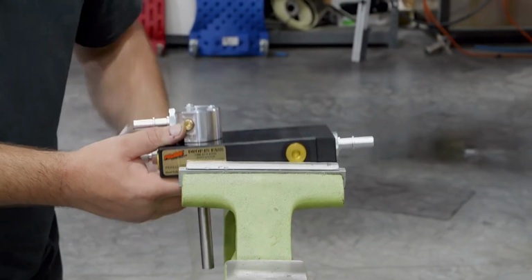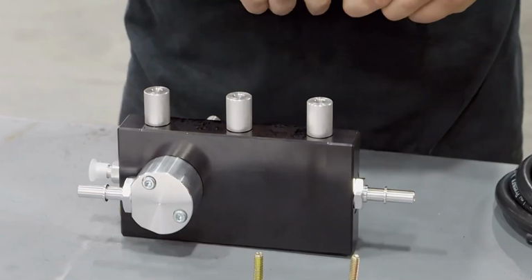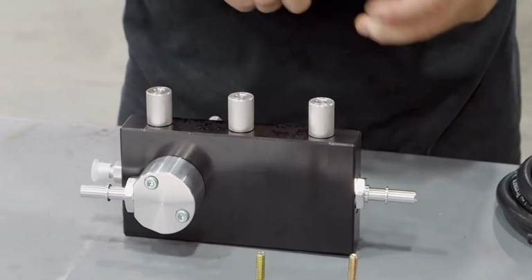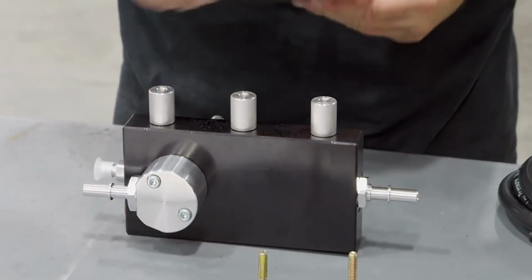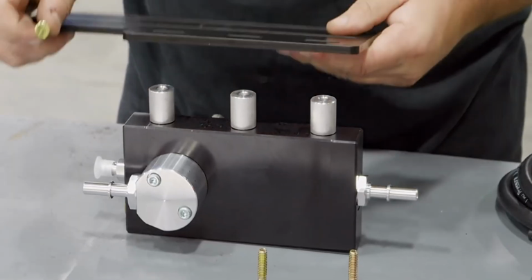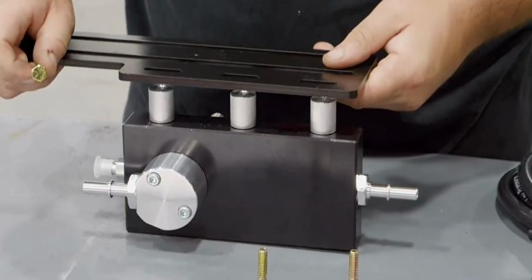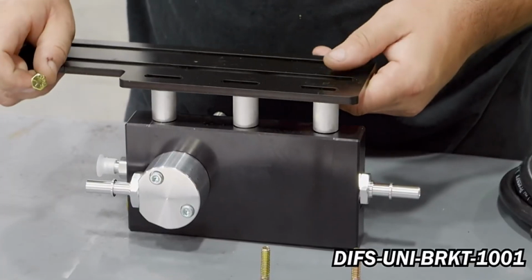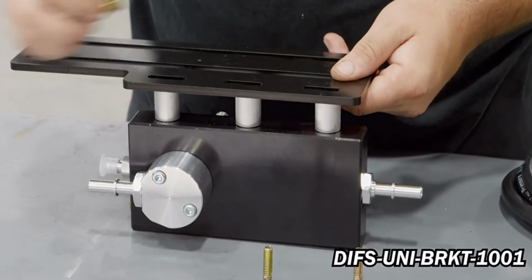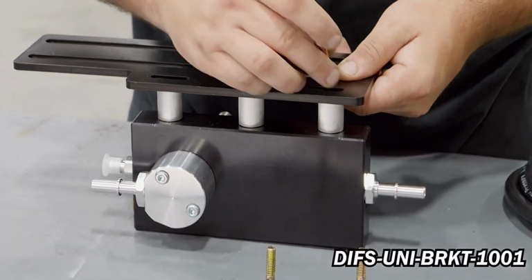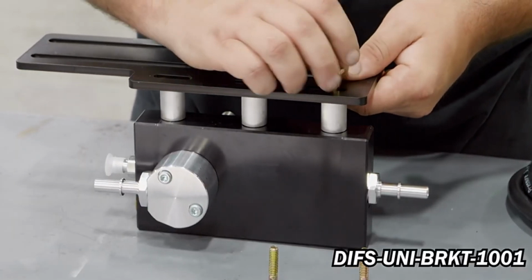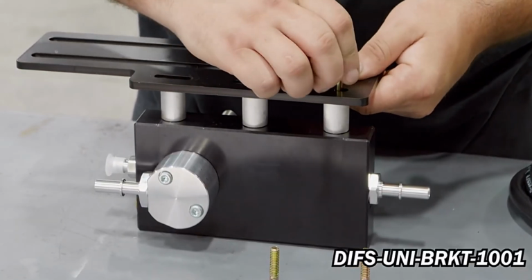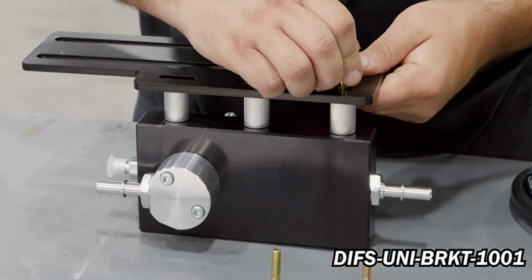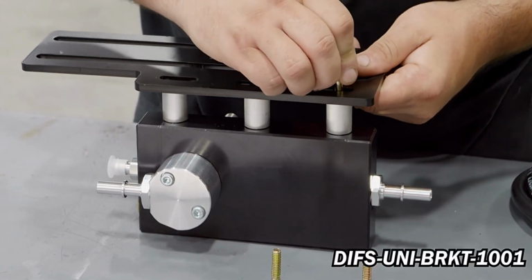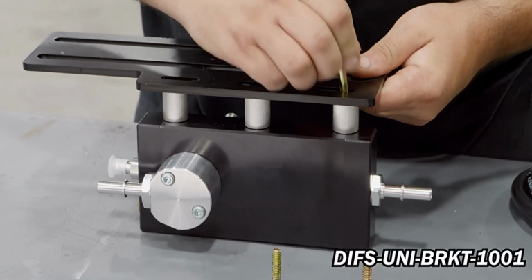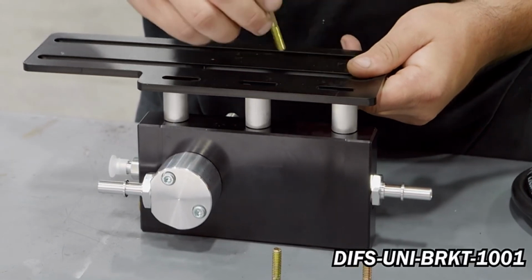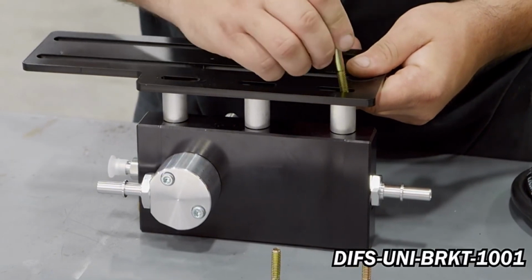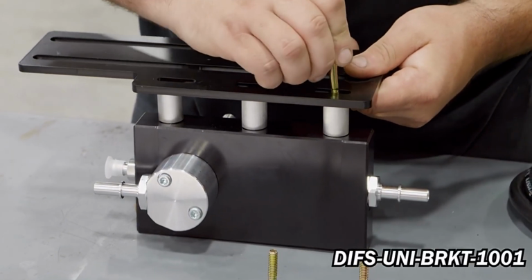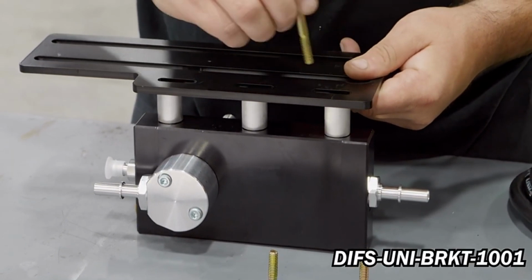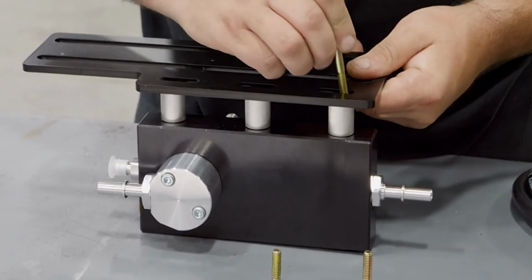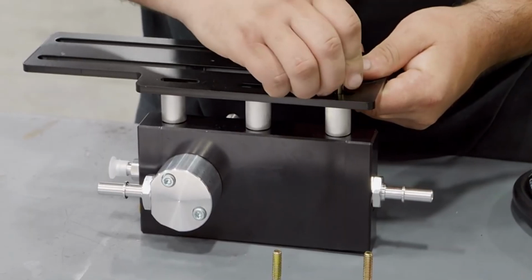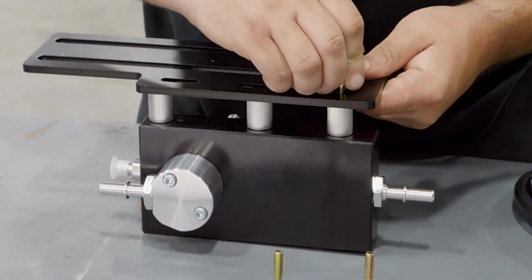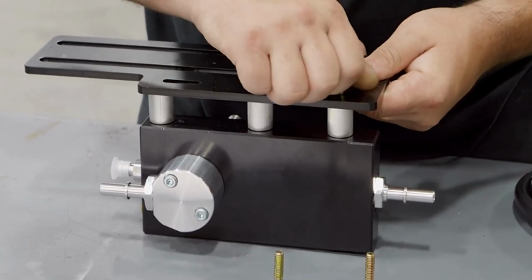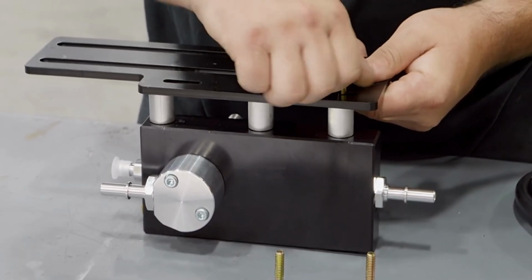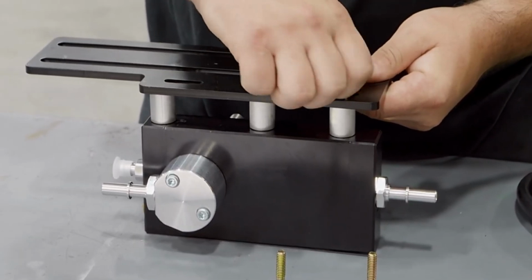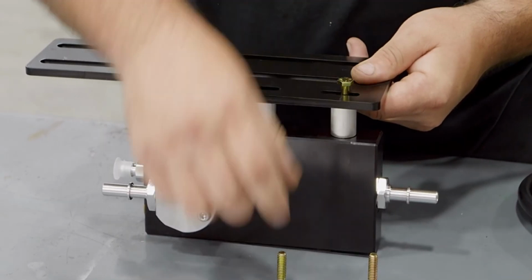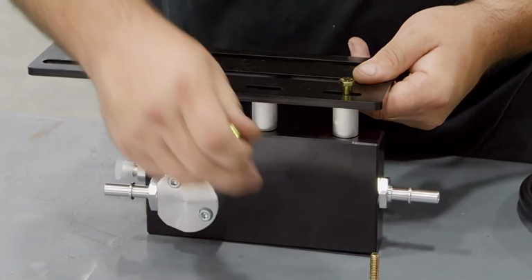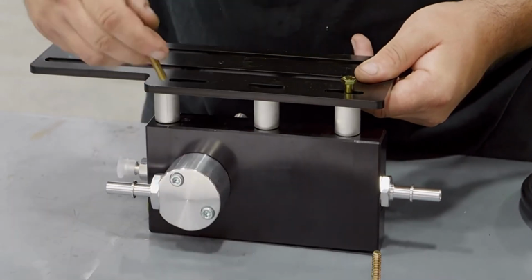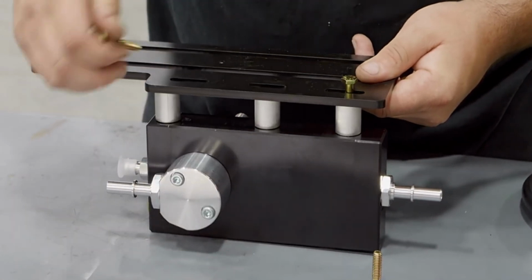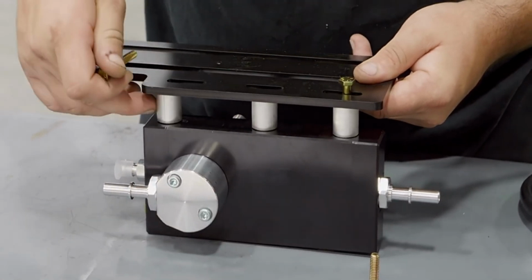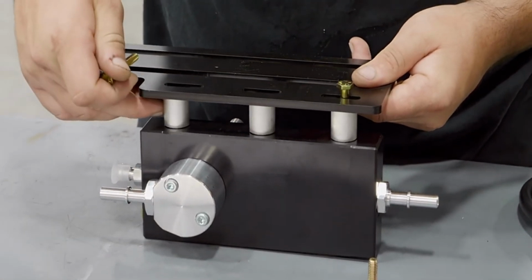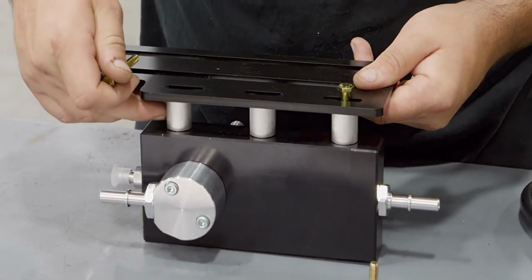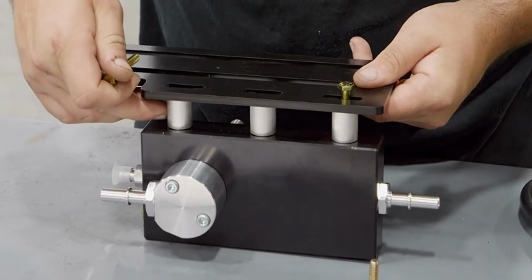Place the 3/4-inch bolts through DIFS-UNI-BRKT-1001 with the three supplied aluminum spacers. Place the bracket onto the FAS and tighten accordingly.